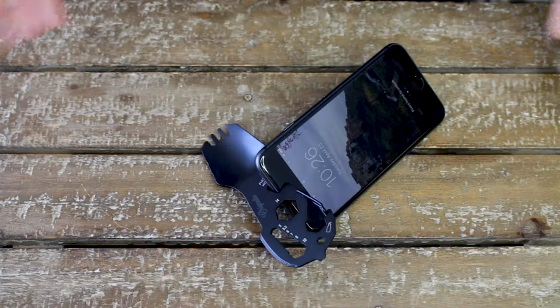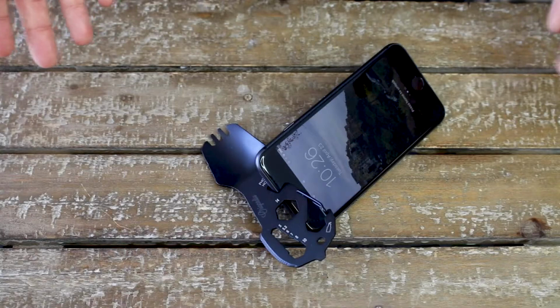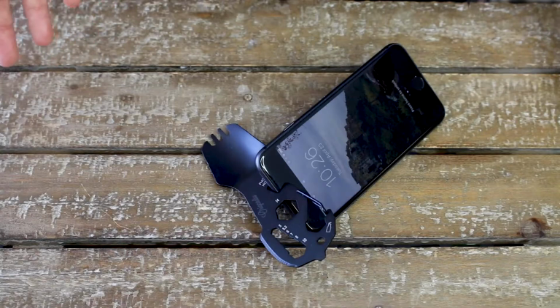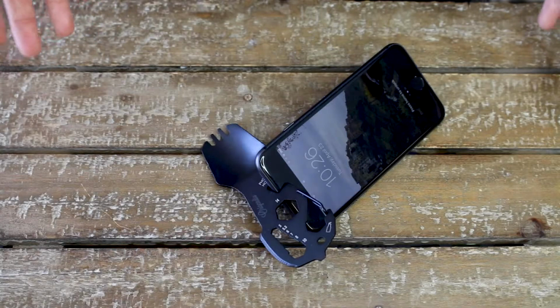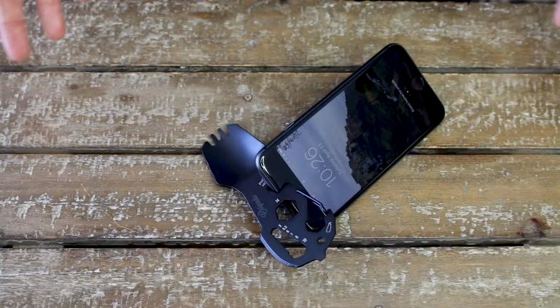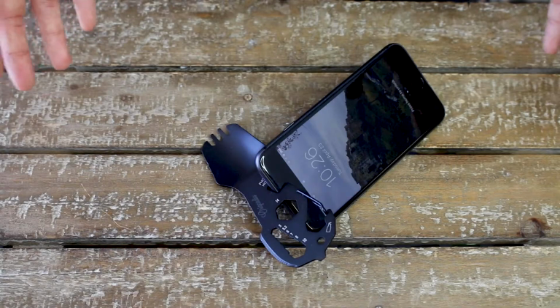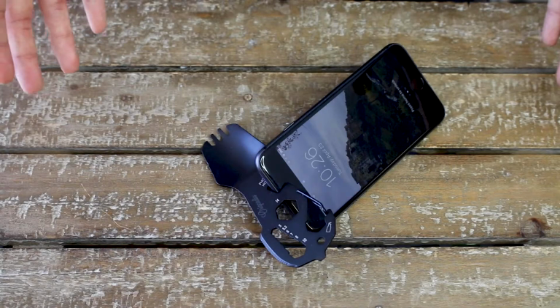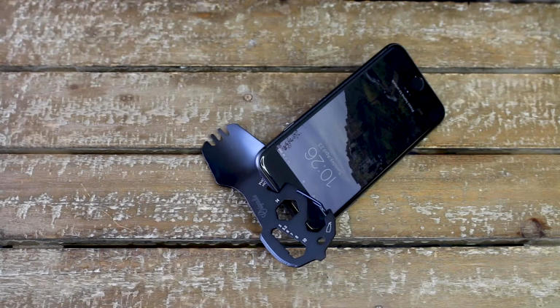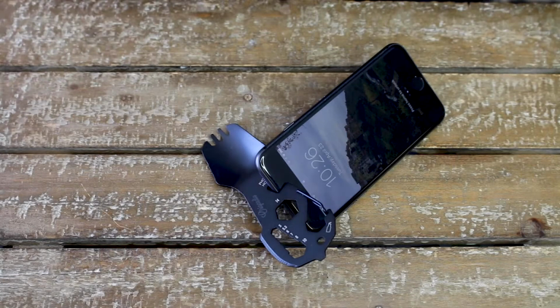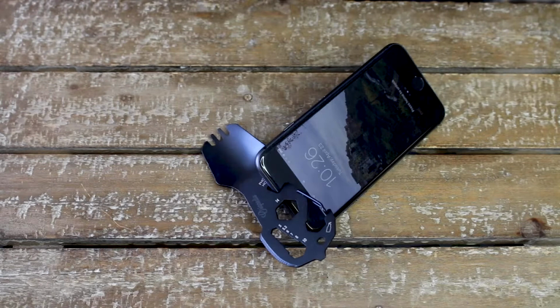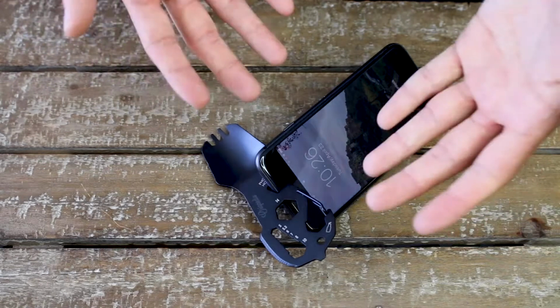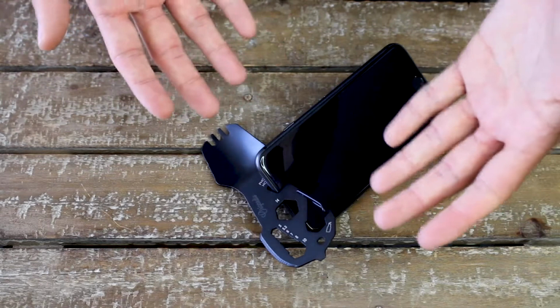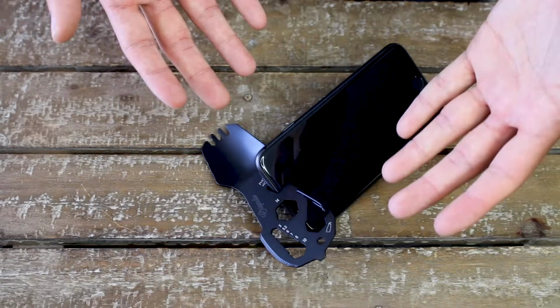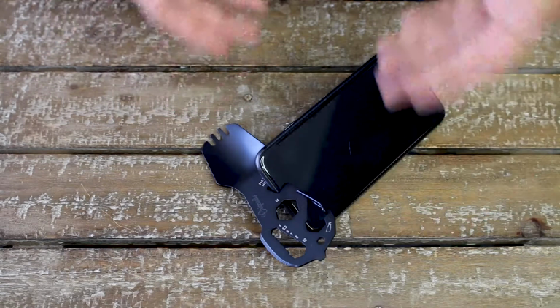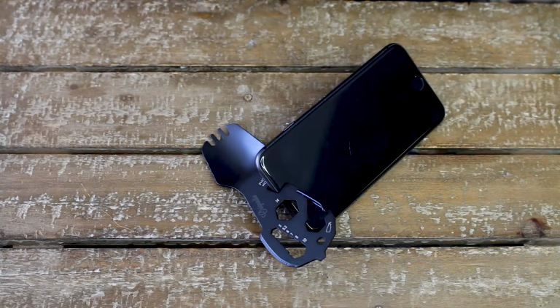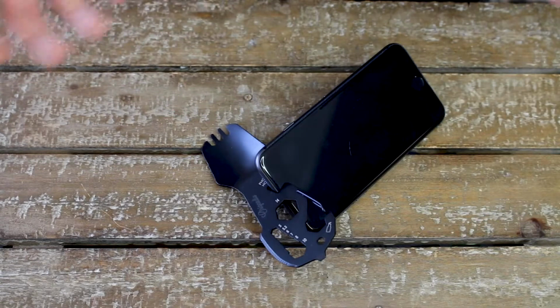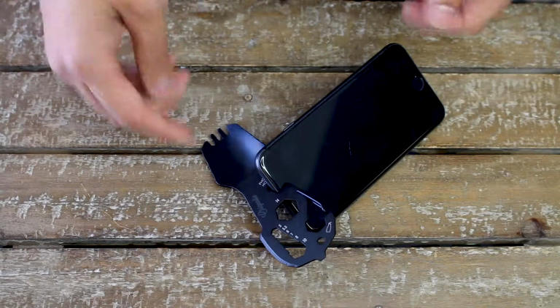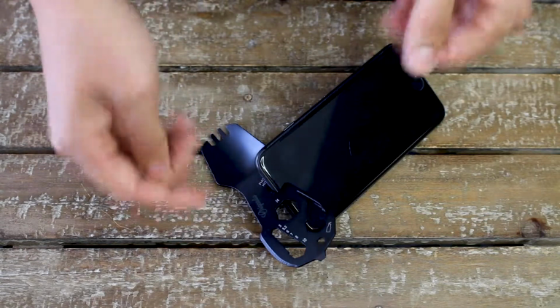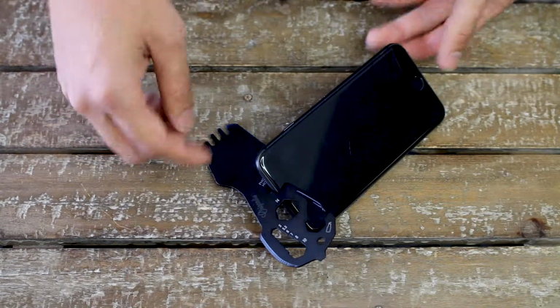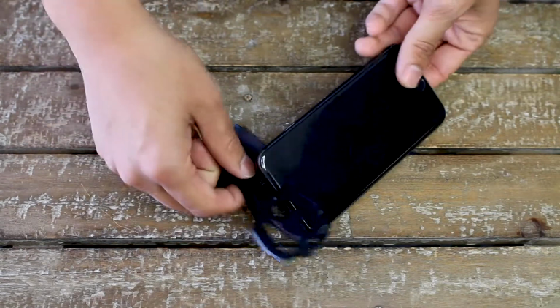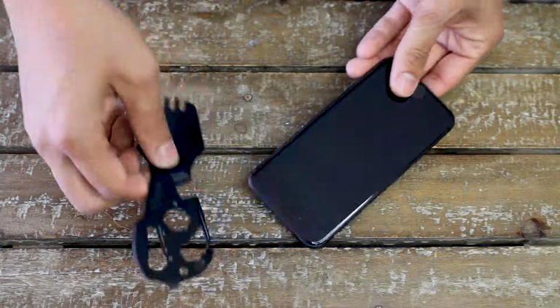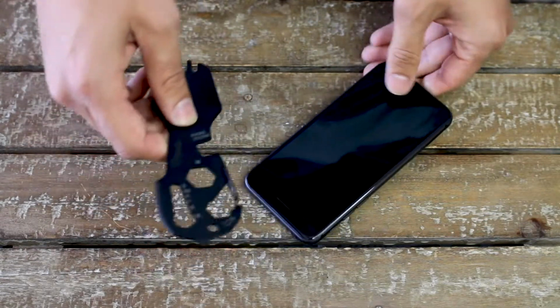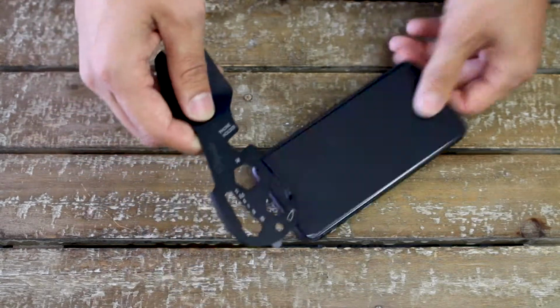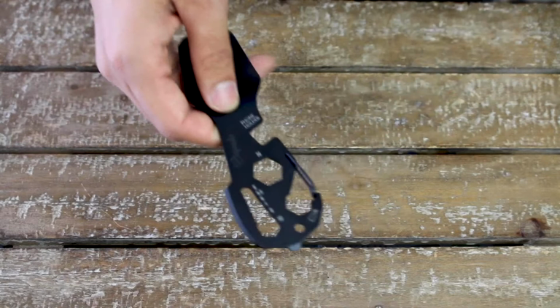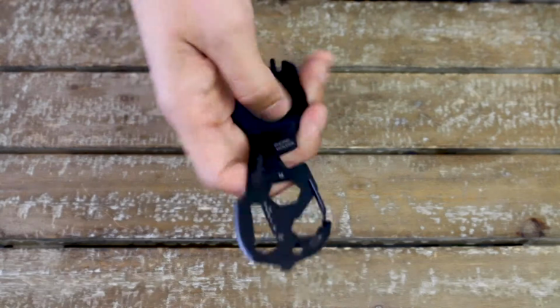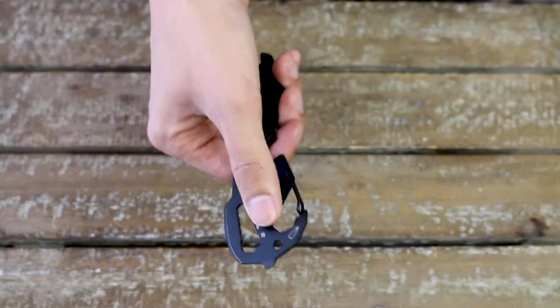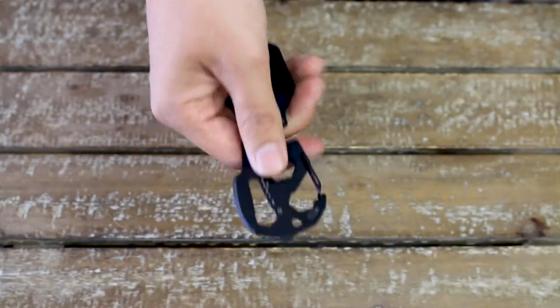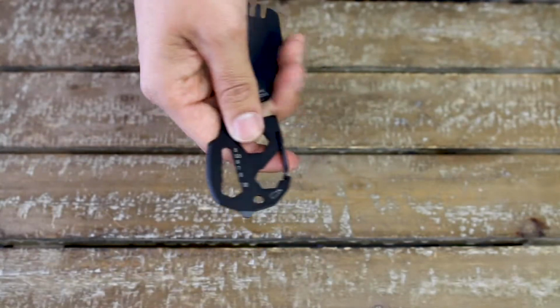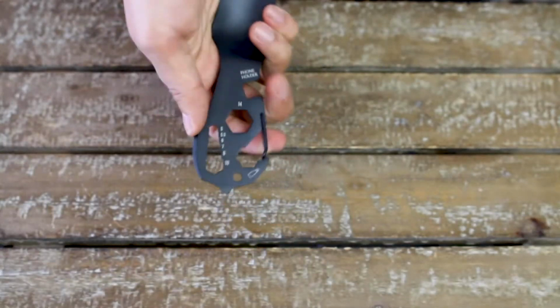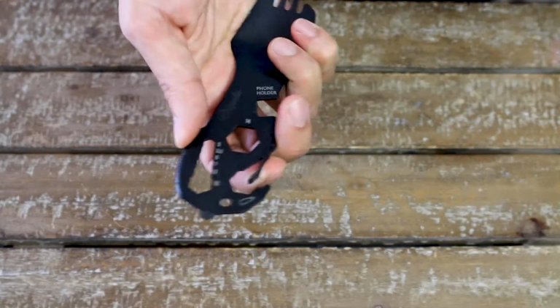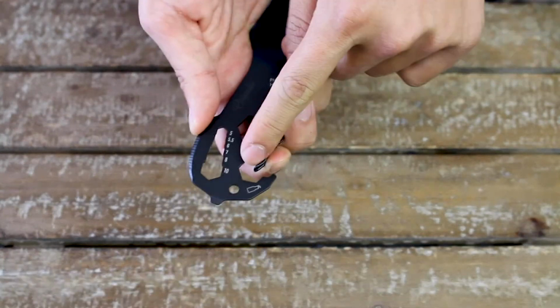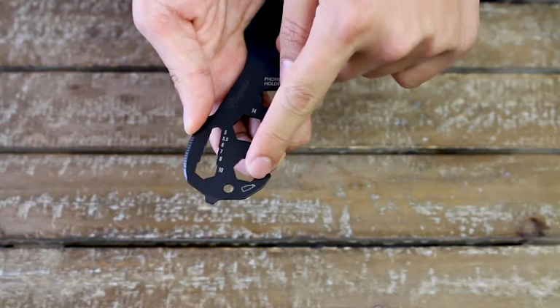The Barrel Spork is more than just your average reusable spork. It works, for example, as a phone holder, obviously knife, spoon, fork, and also the different kinds of wrench sizes, and of course, a bottle opener.